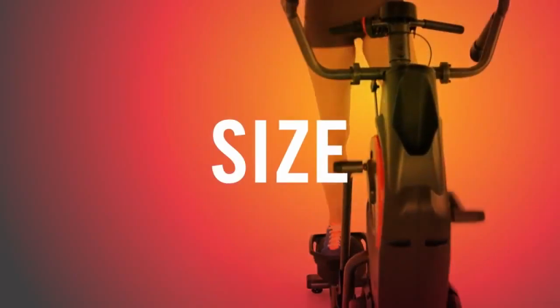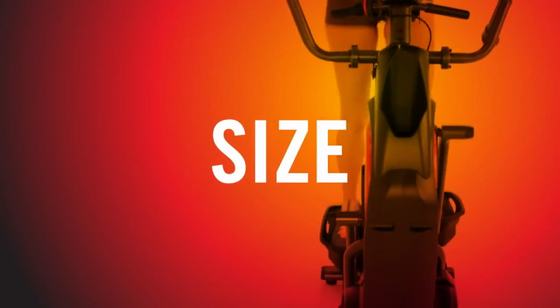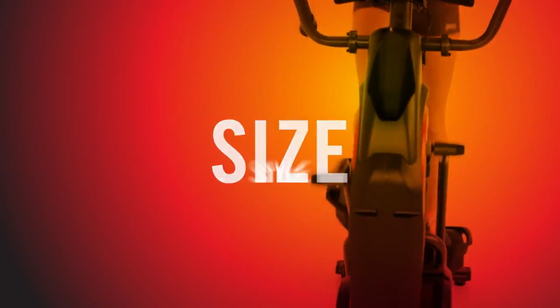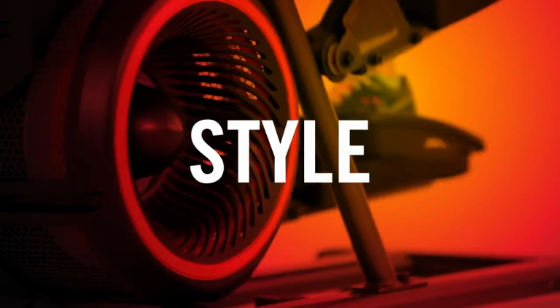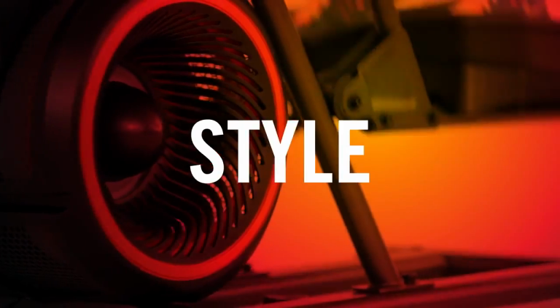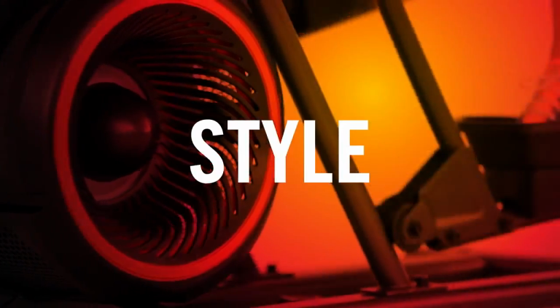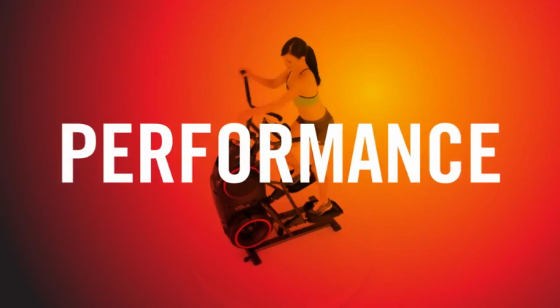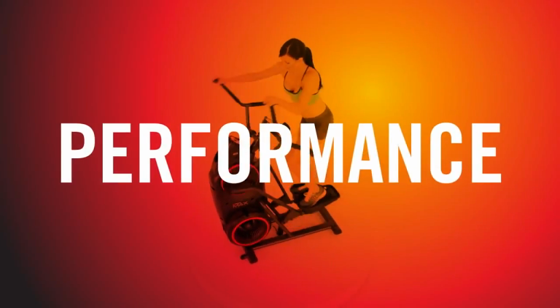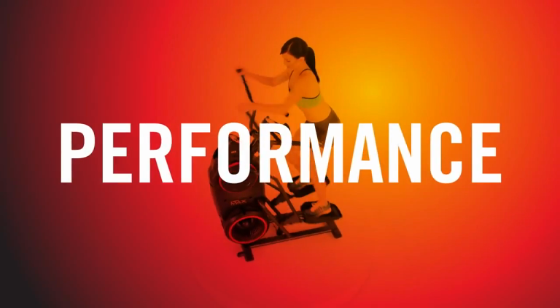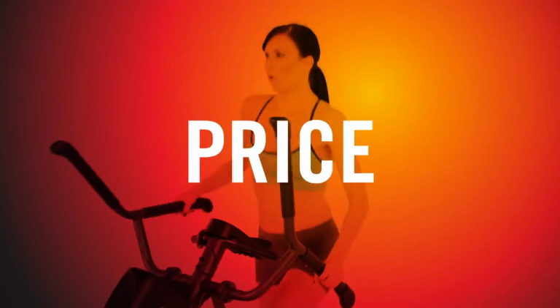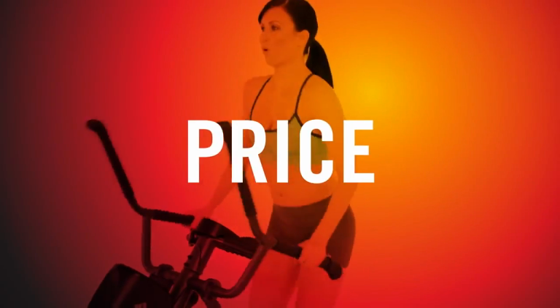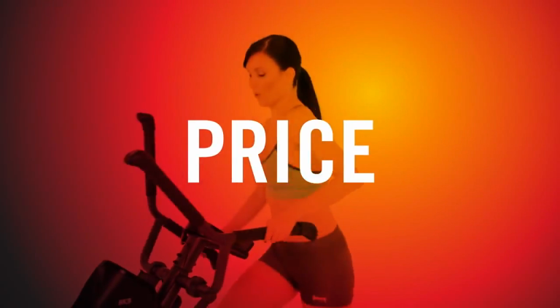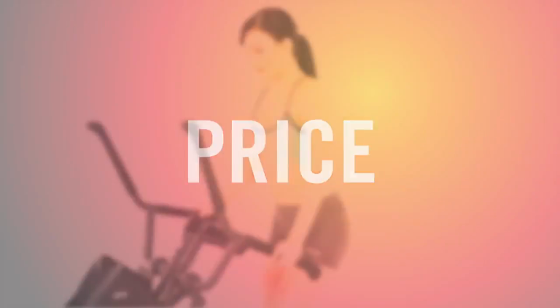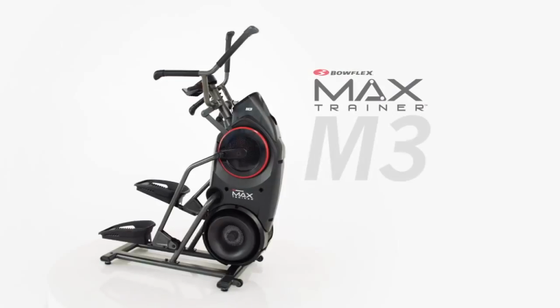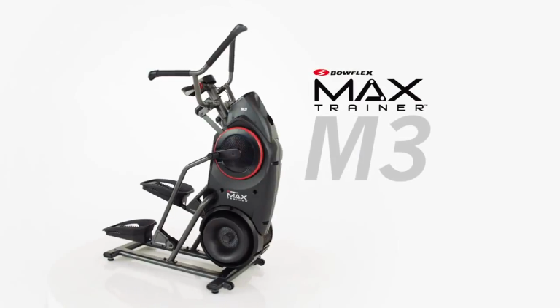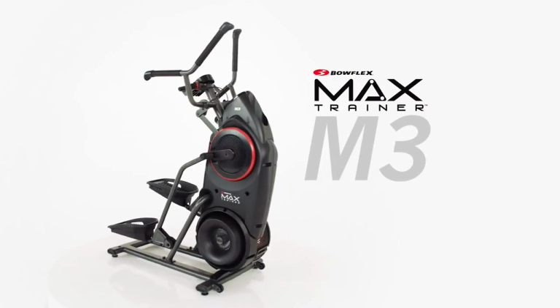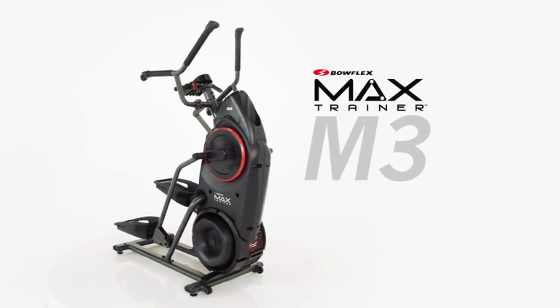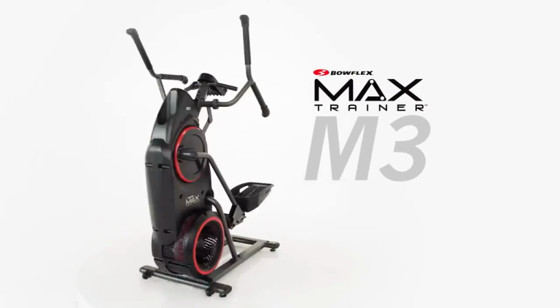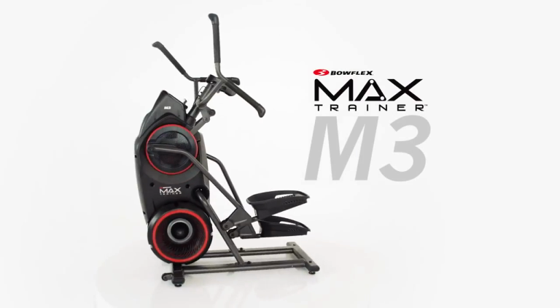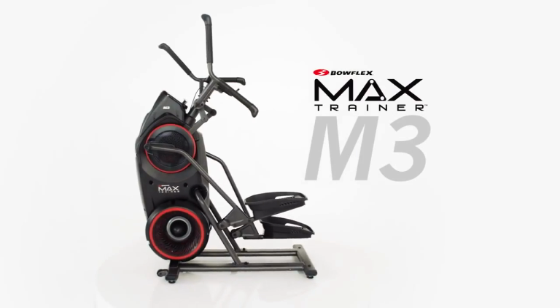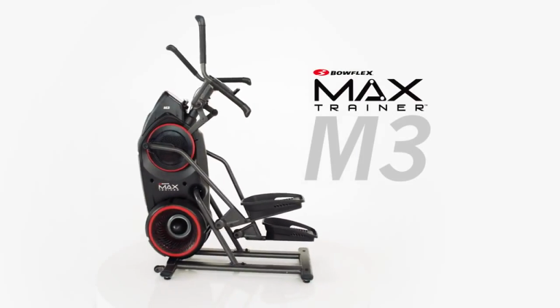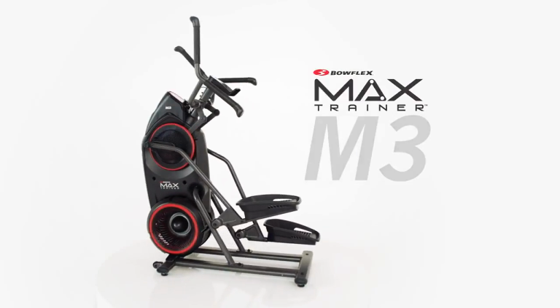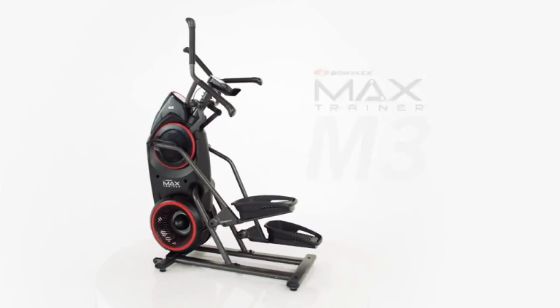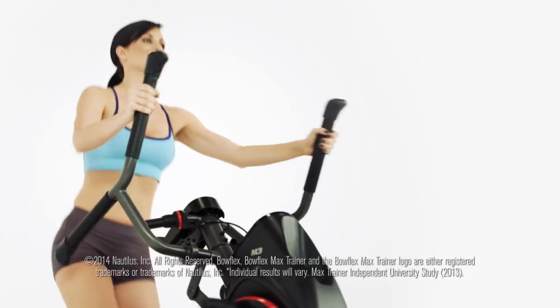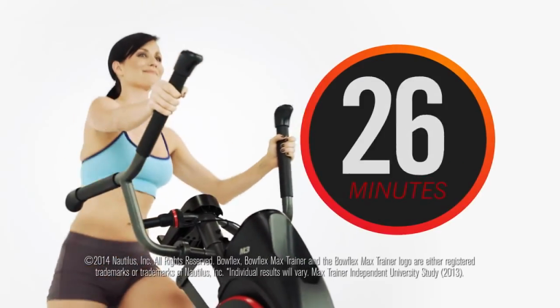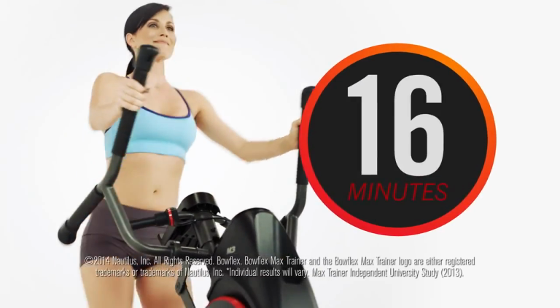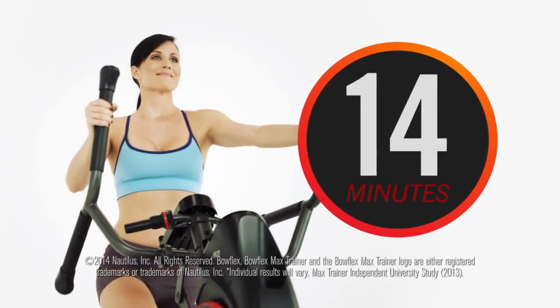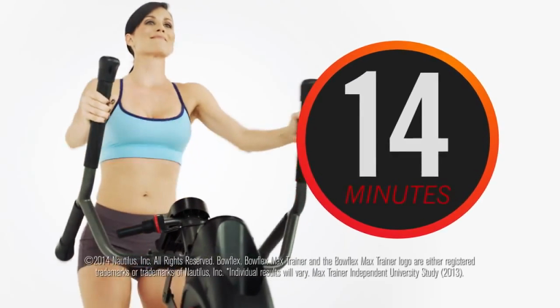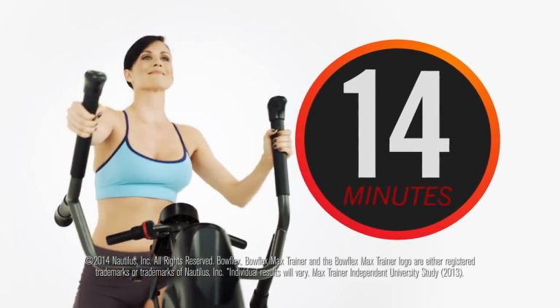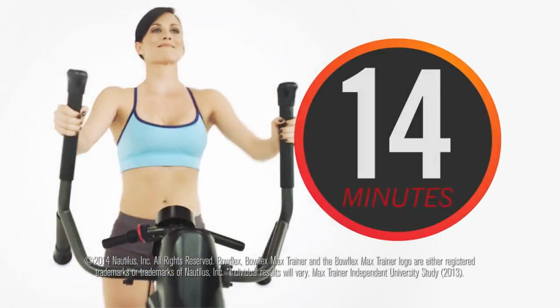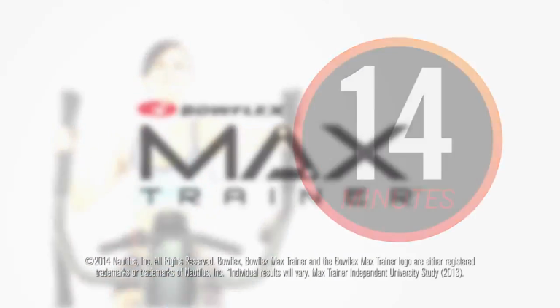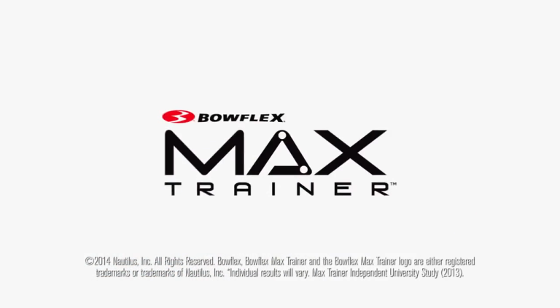Size, style, performance, and price. That's the Bowflex Max Trainer M3. 14 minutes is all it takes.